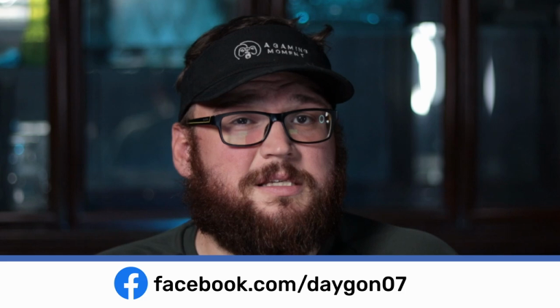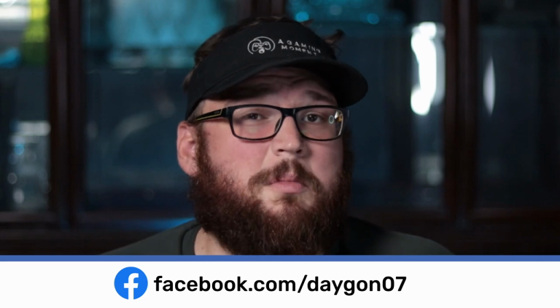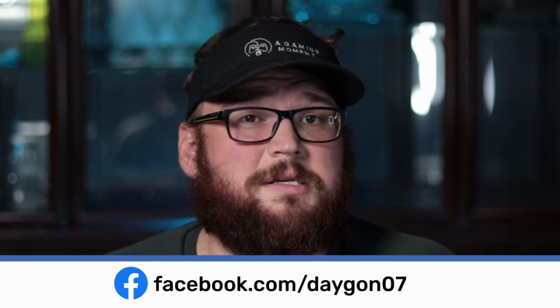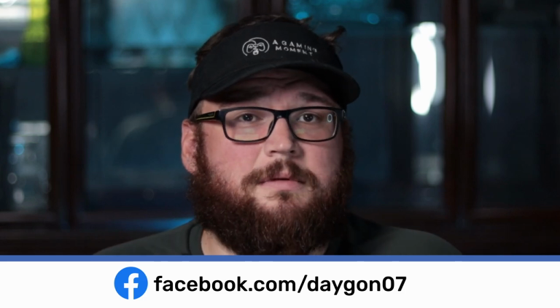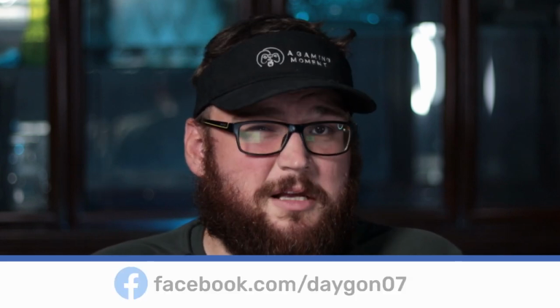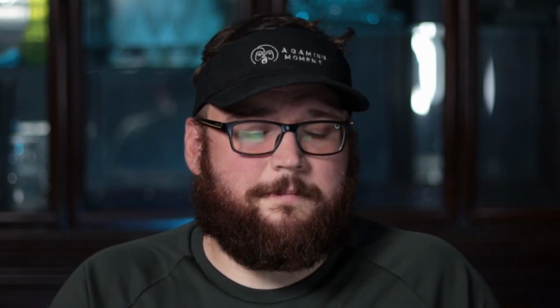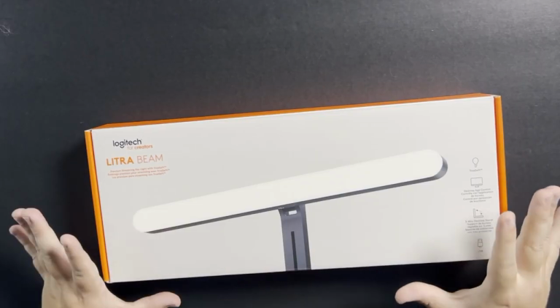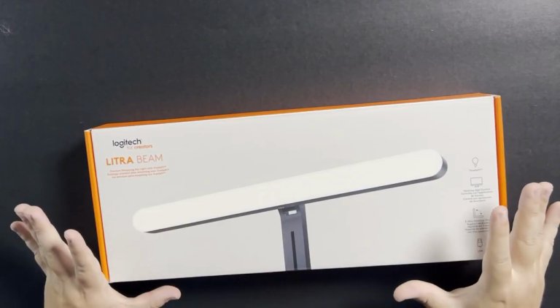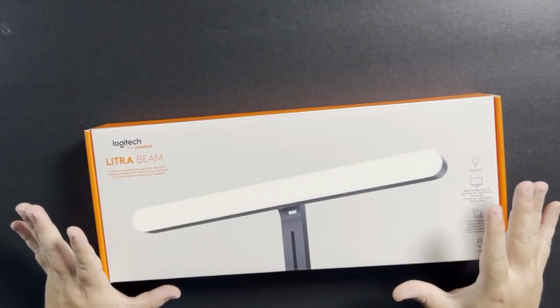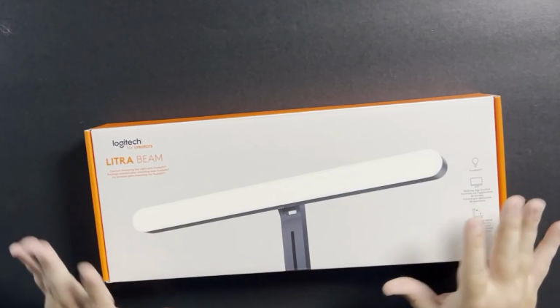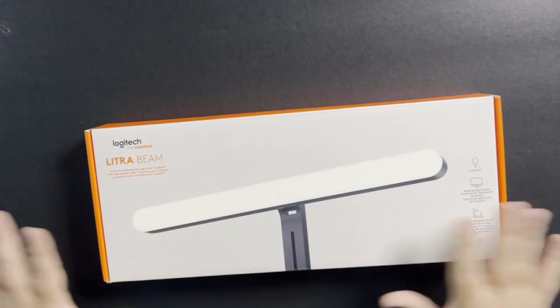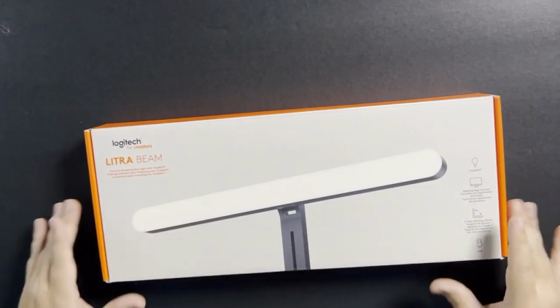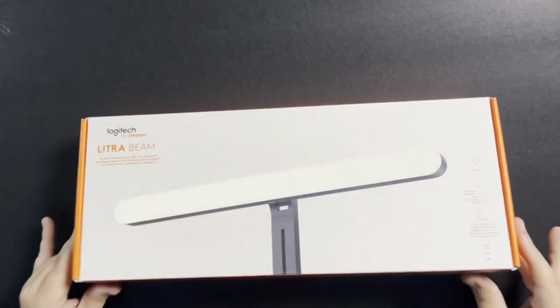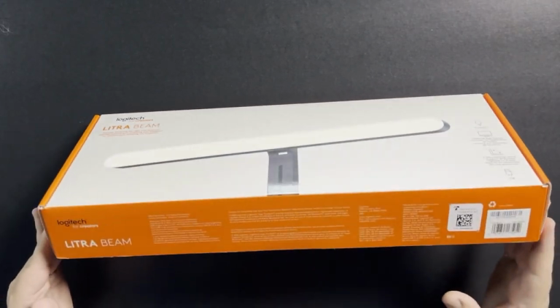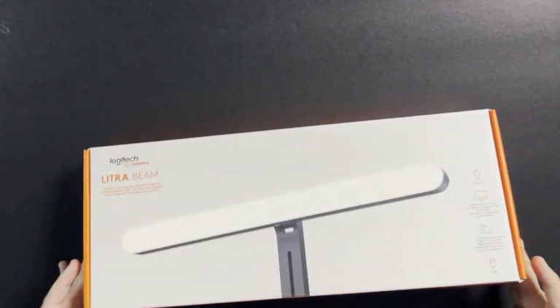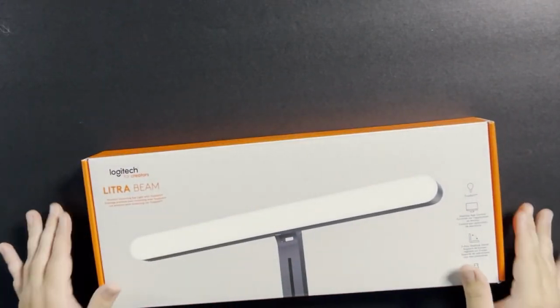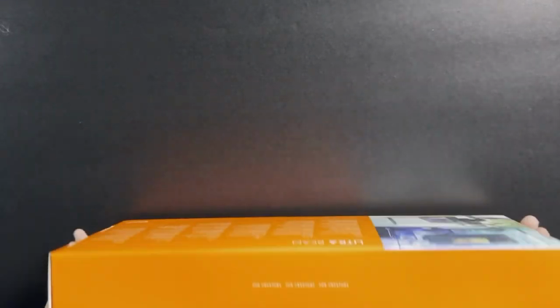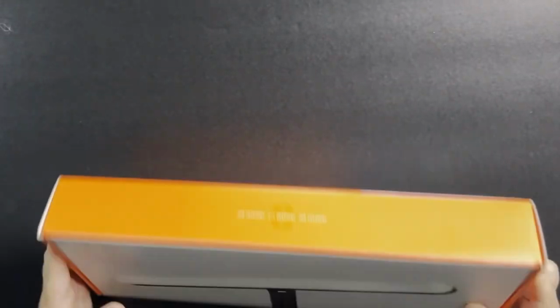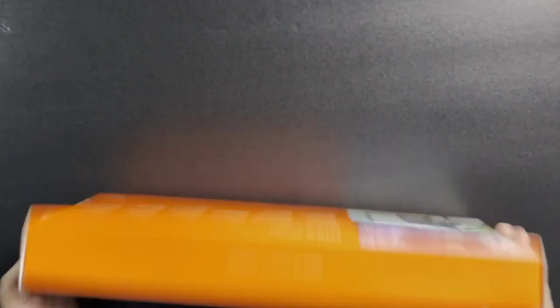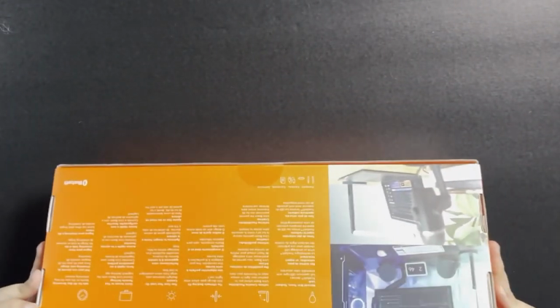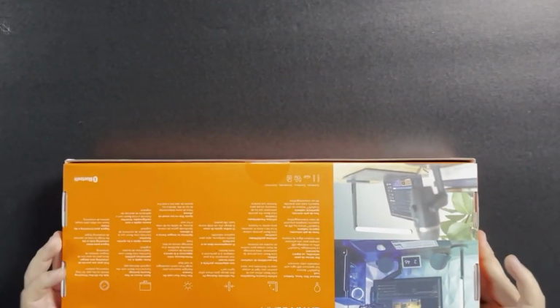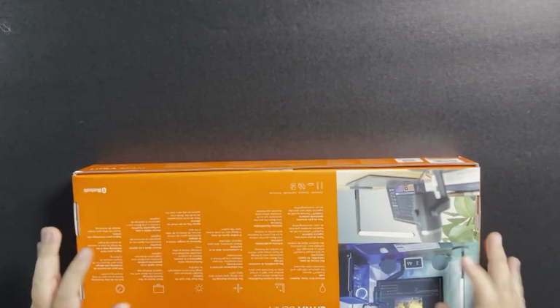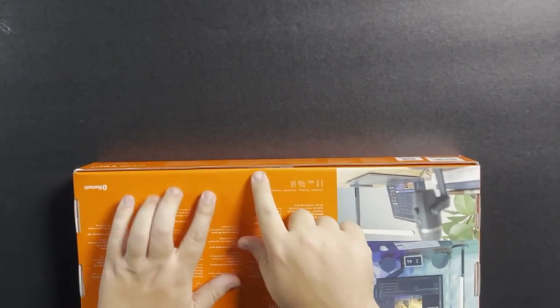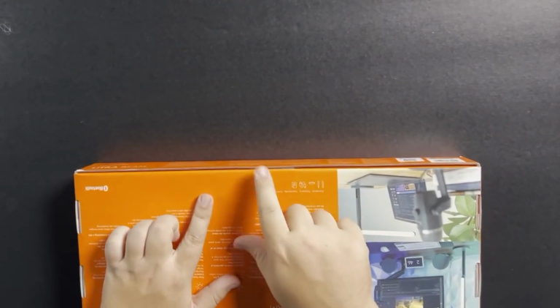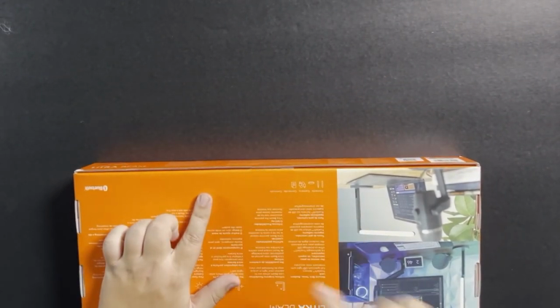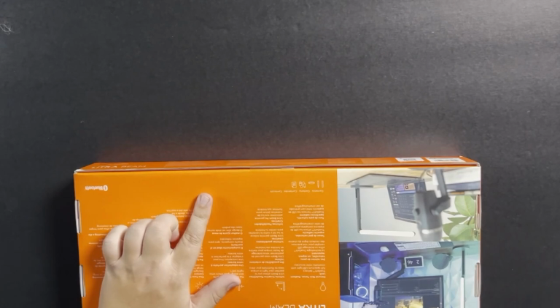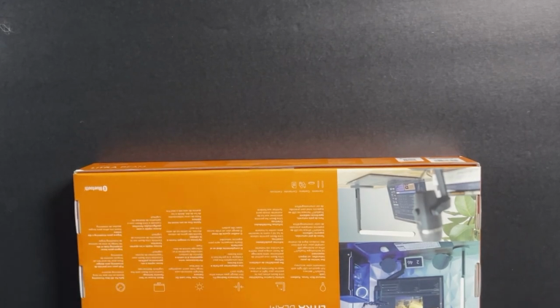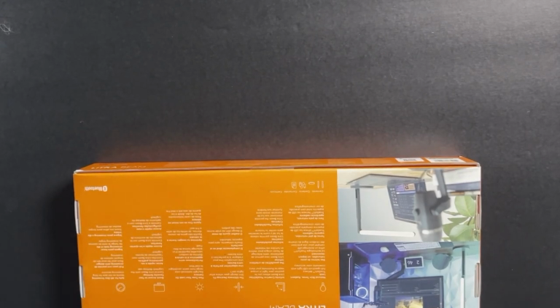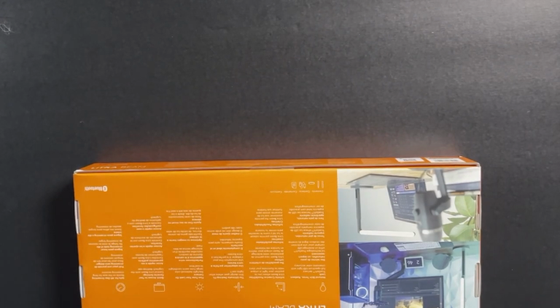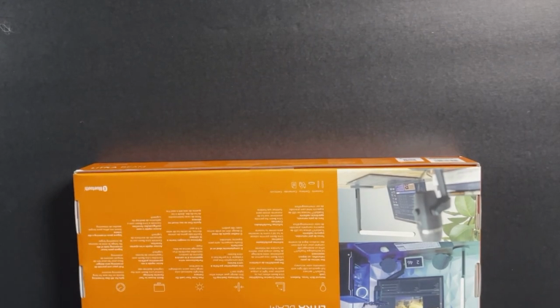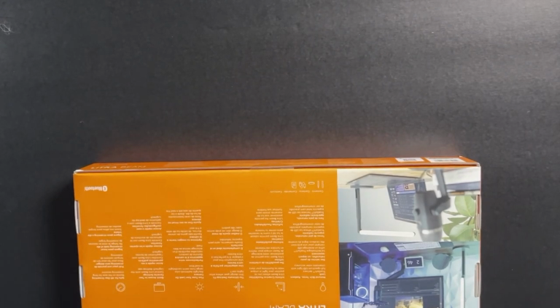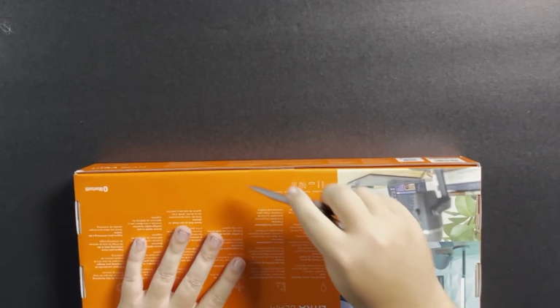This is the first time I'm unboxing it. Let's take a look. This is the box that it comes in — very nice, very clean, very orange and white. When you get it, it's got a little sticker tab right here, so we're going to go ahead and open that up.